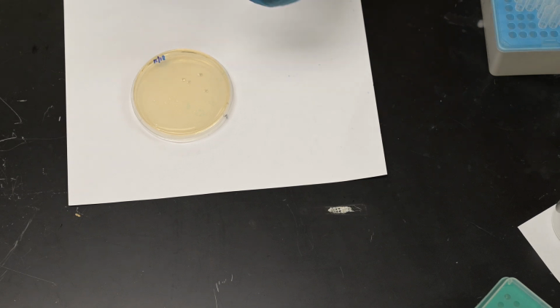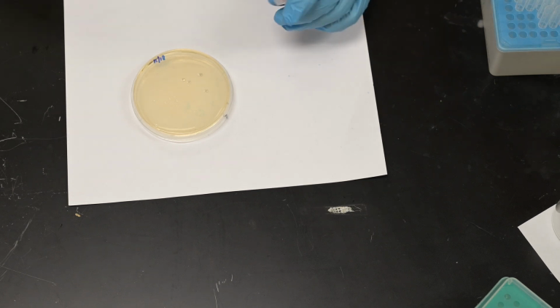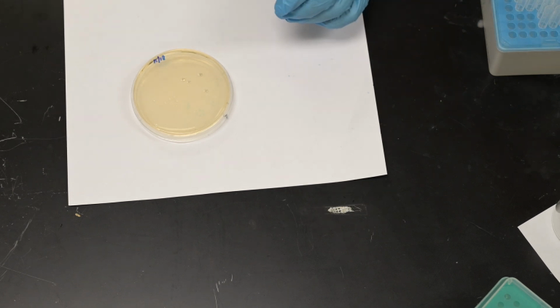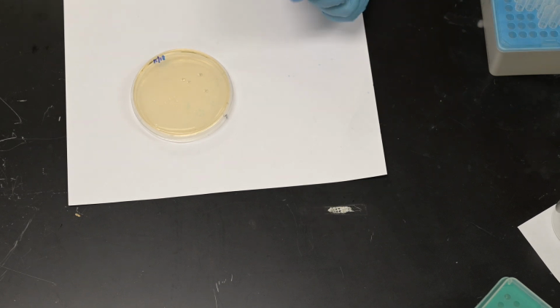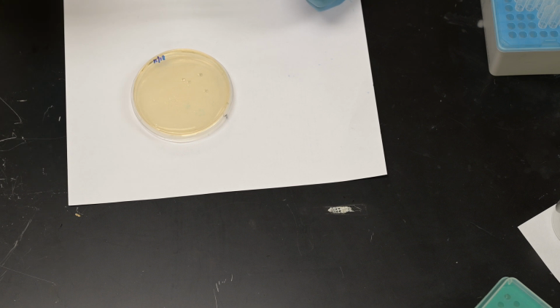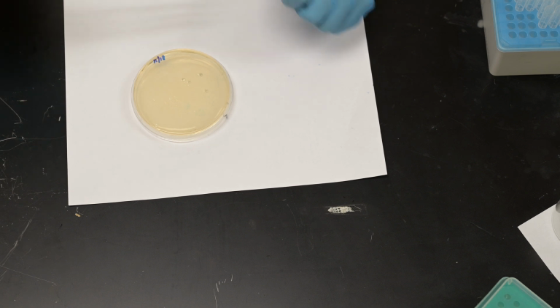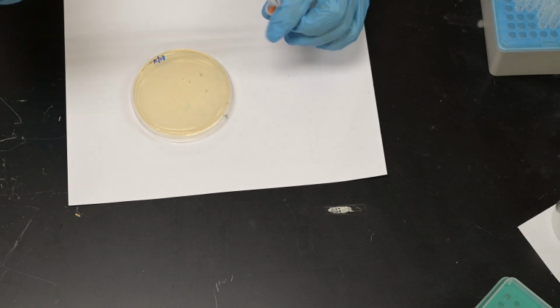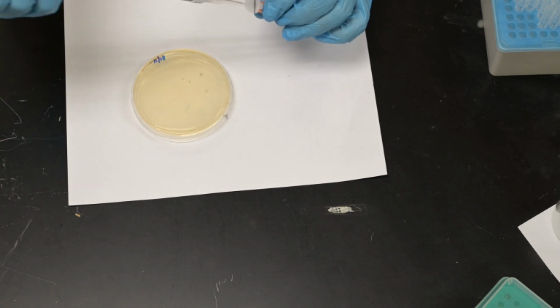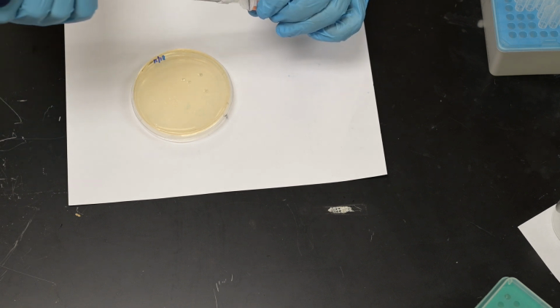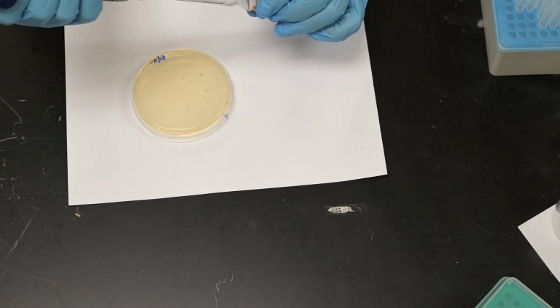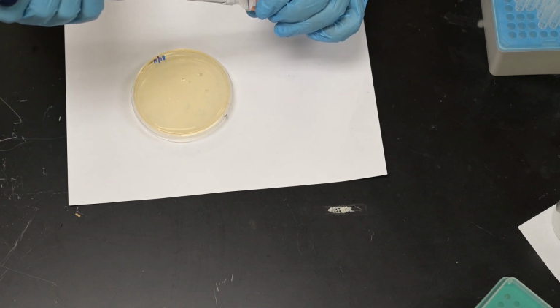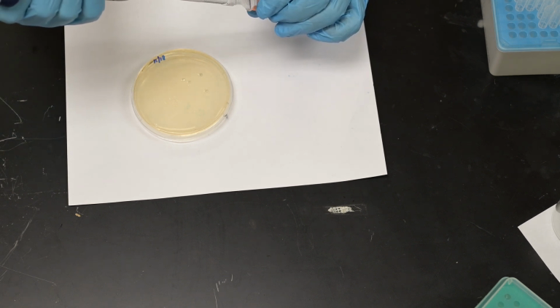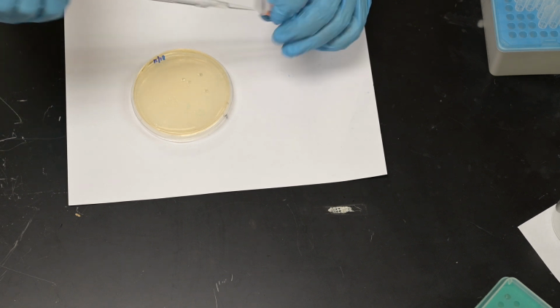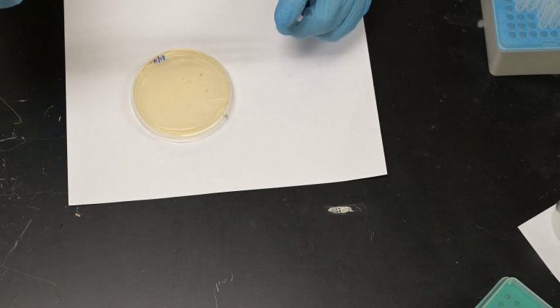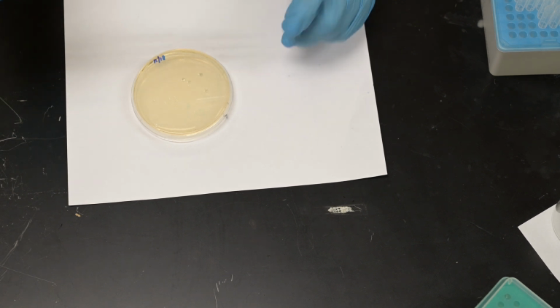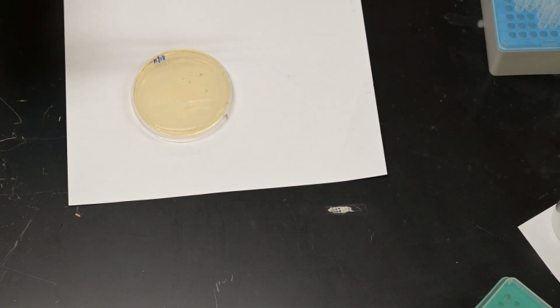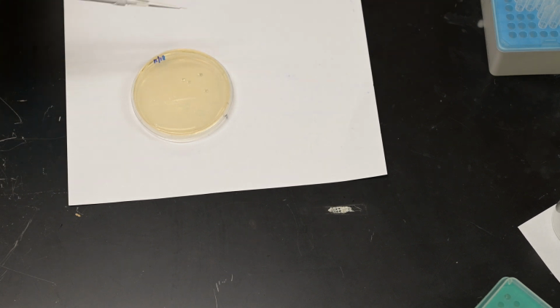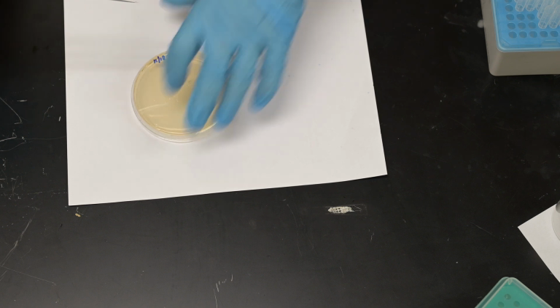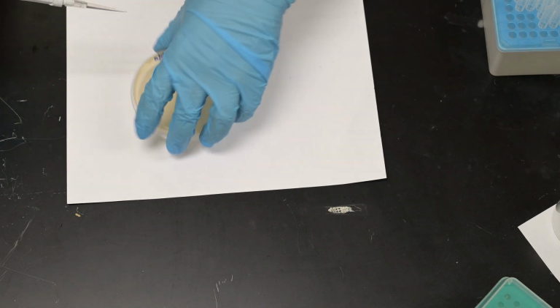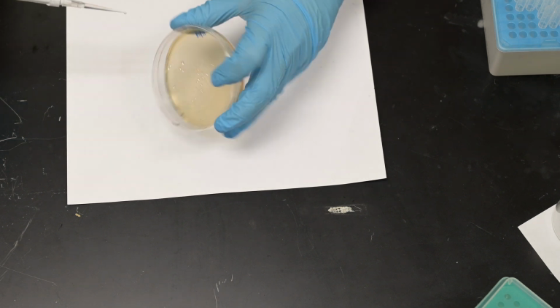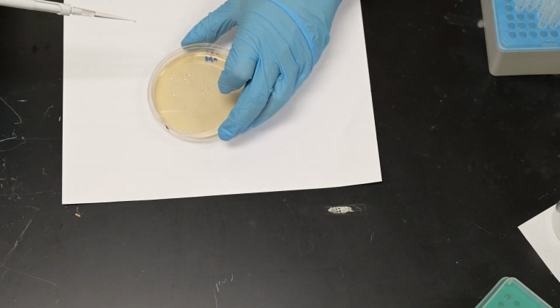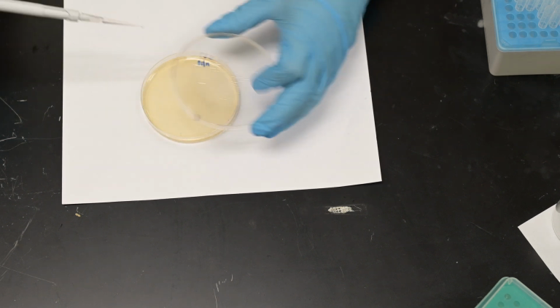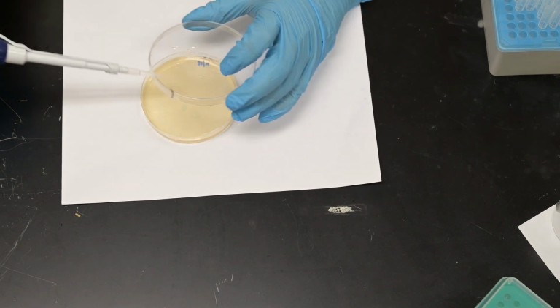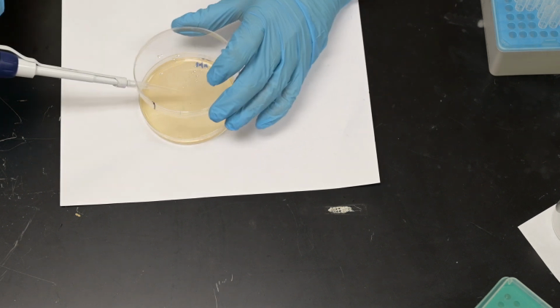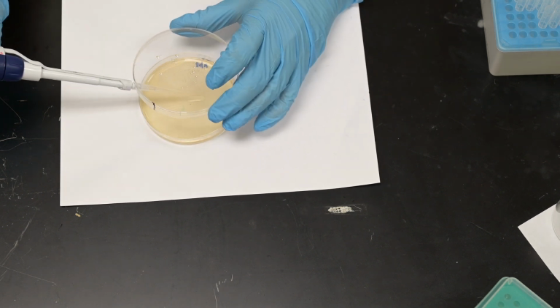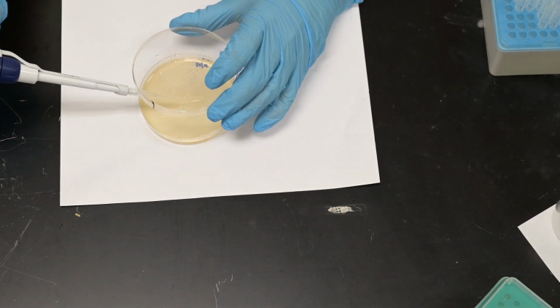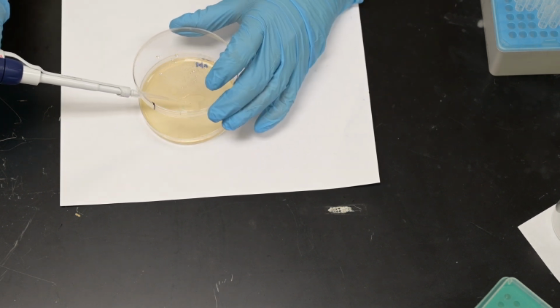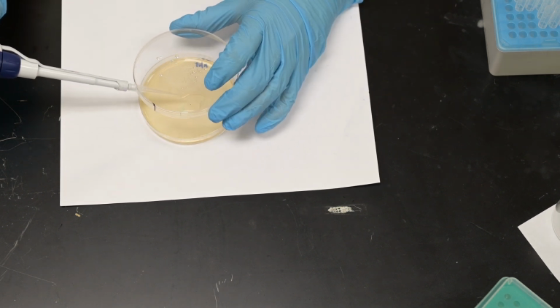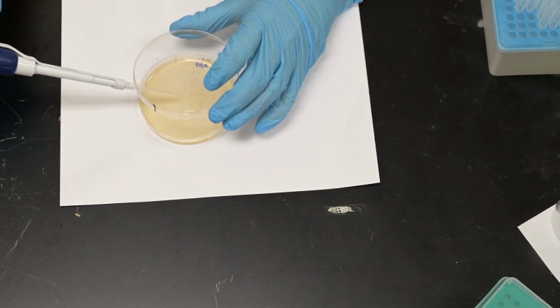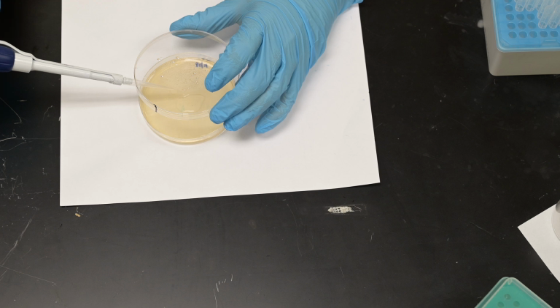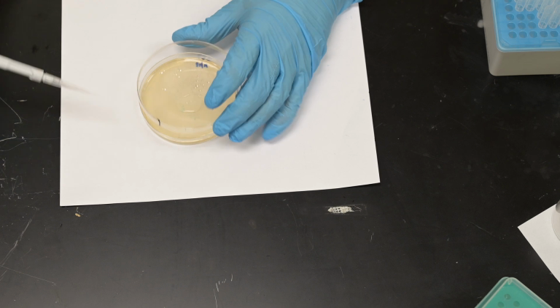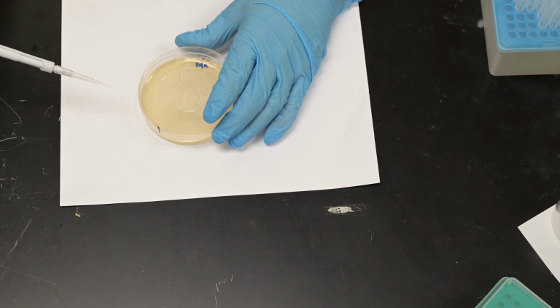What I'm going to do is take the pipette and pipette the volume out of the tube. Then I'm going to flip over the plate and basically add the entire liquid contents onto the top of the plate.